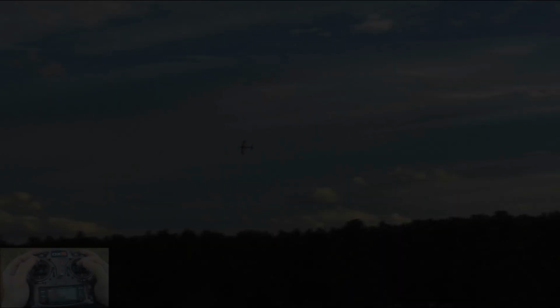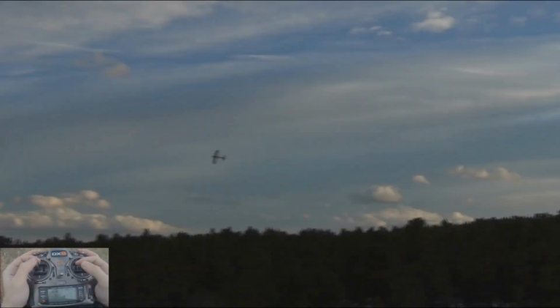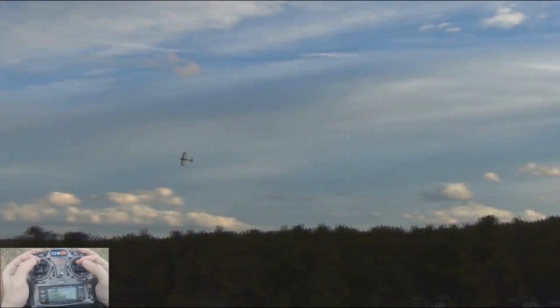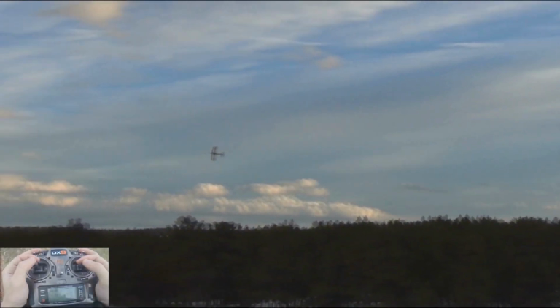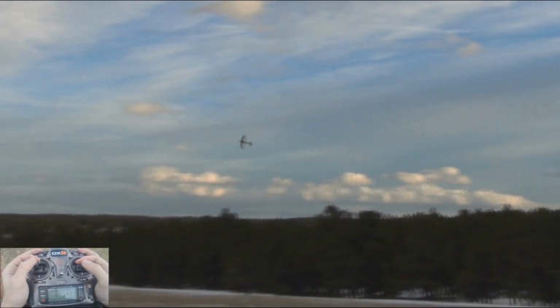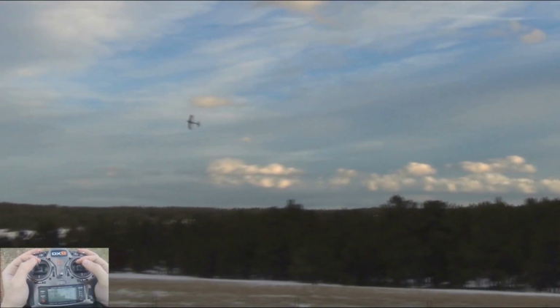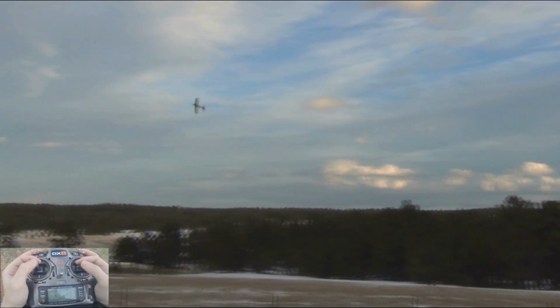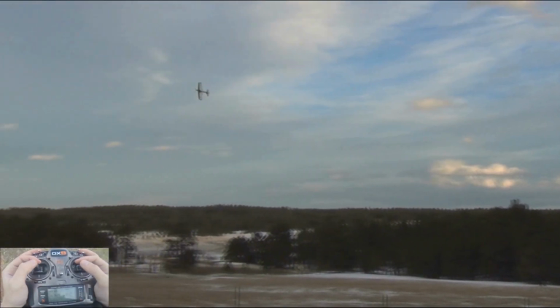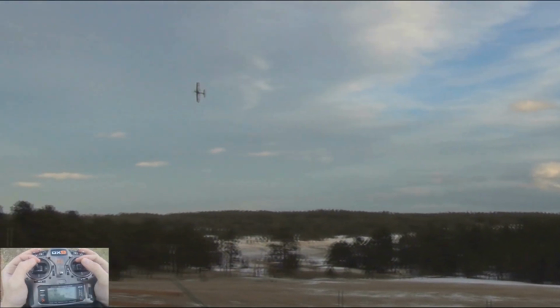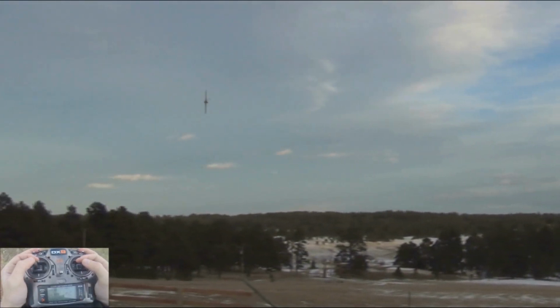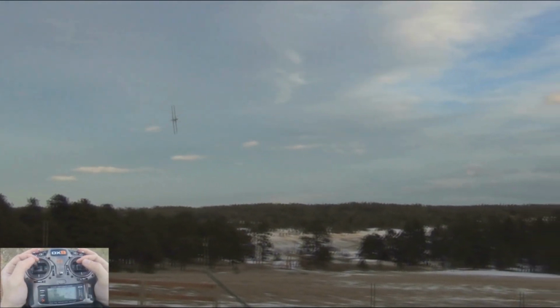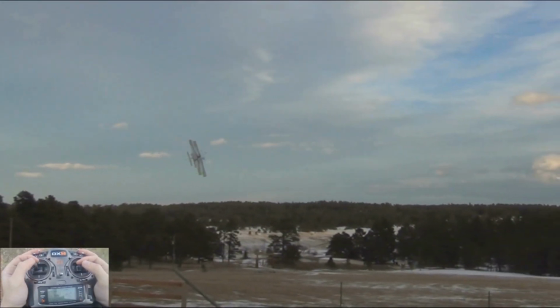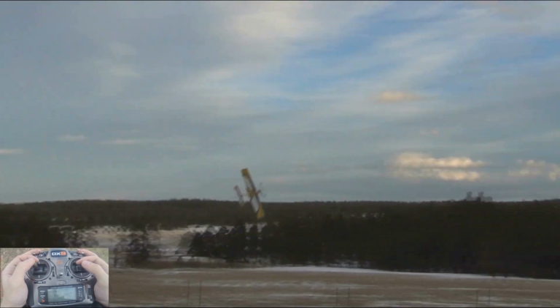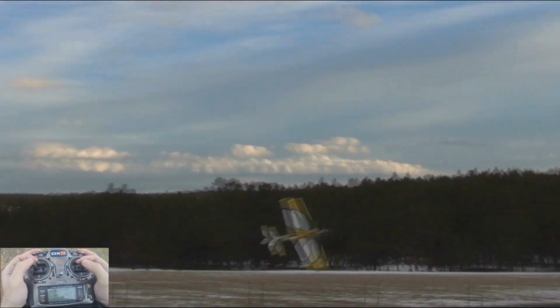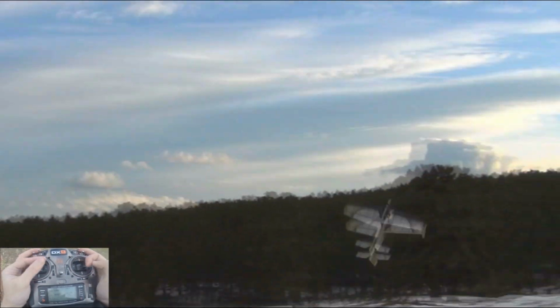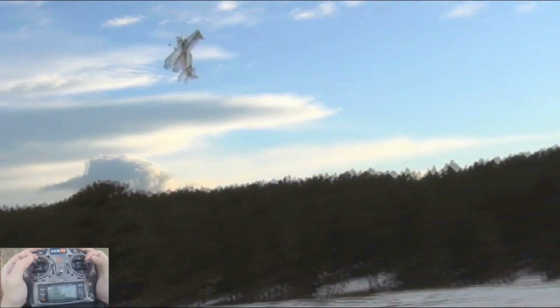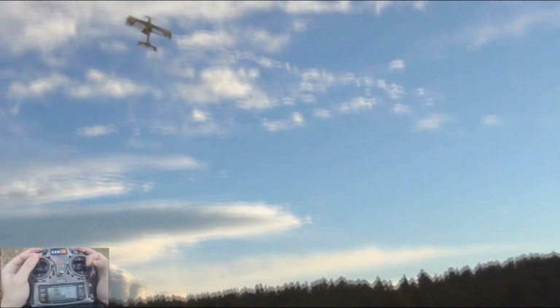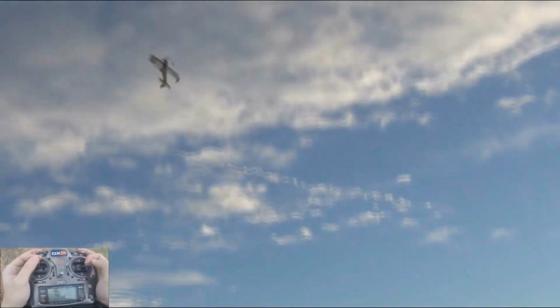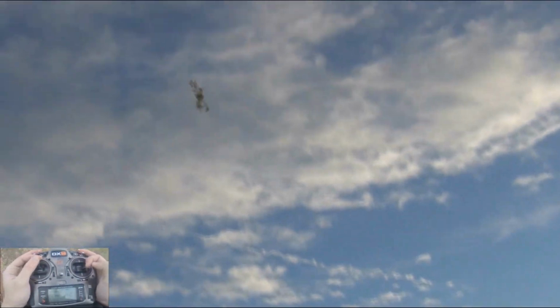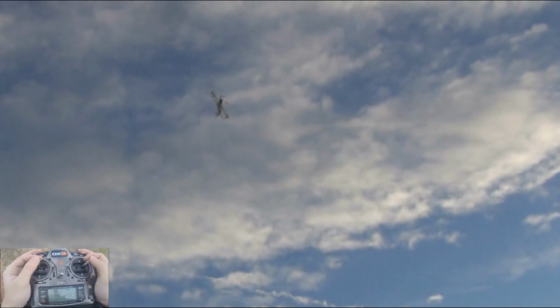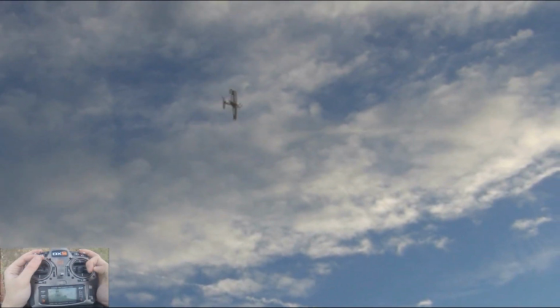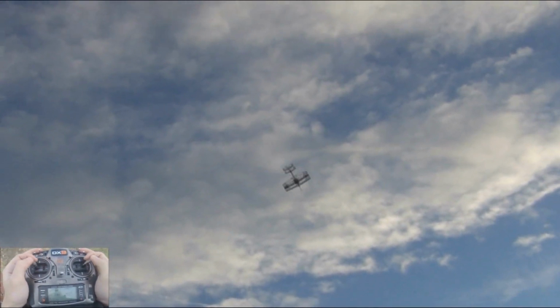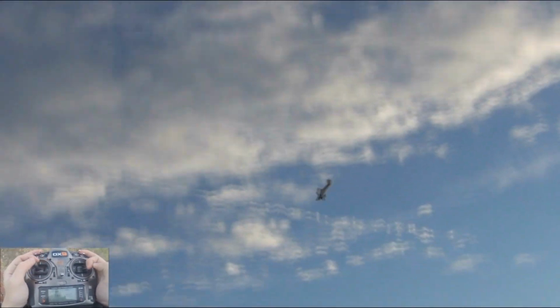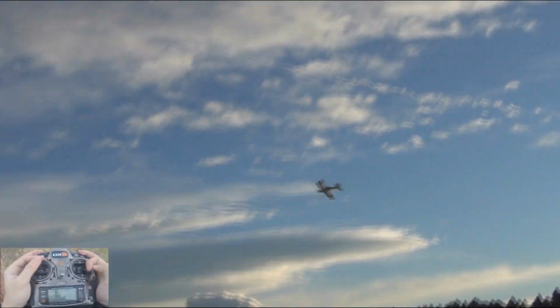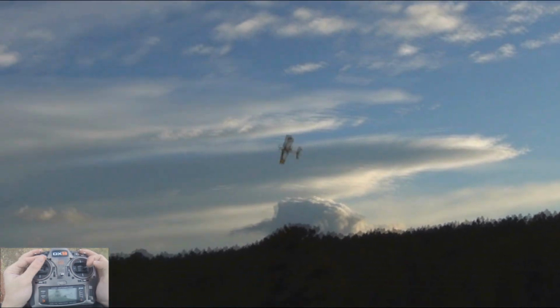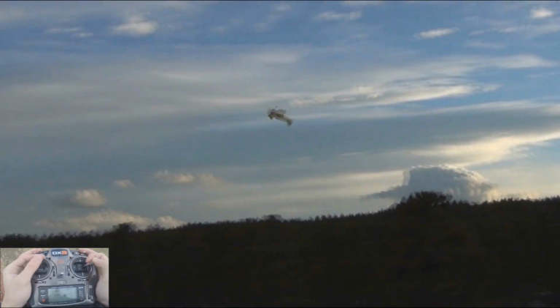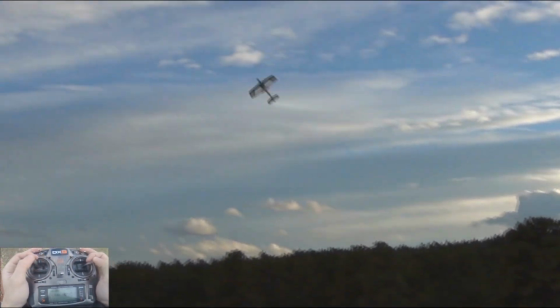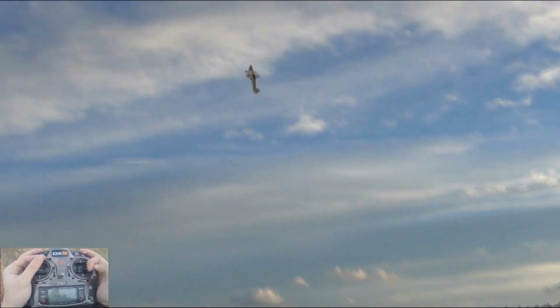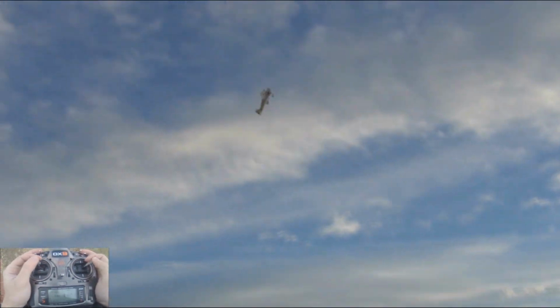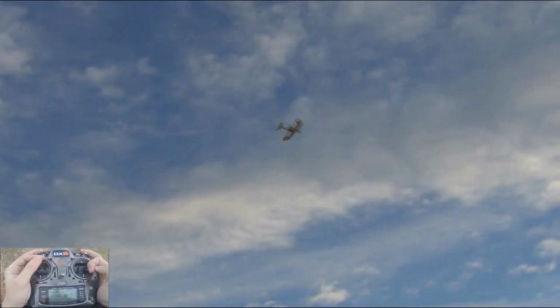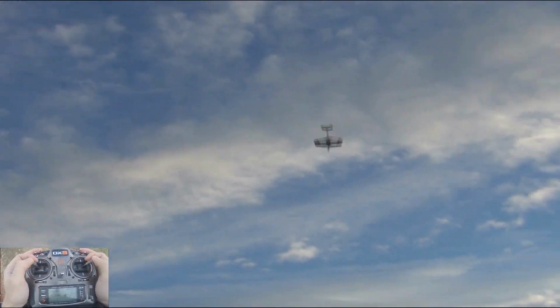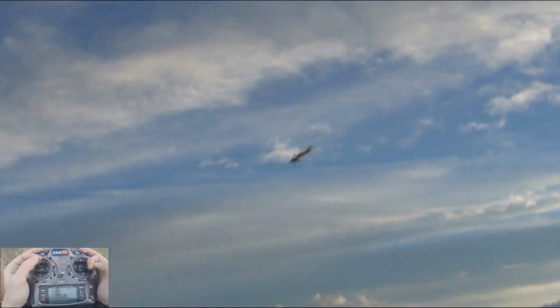Hey everyone, Voro here with the flight video of the Arrowworks 37 inch Extra 260 EP 3D. I'm going to start things off pretty quick here into some rolling loops and we'll slow it down and show you guys everything about this airplane.